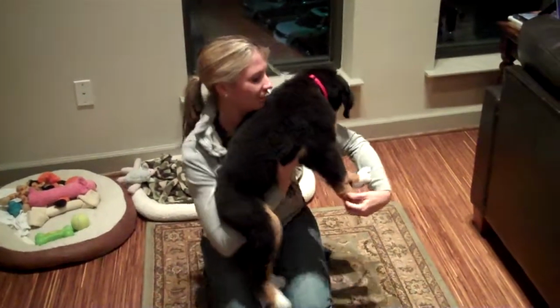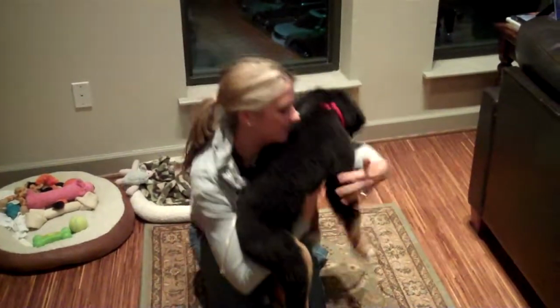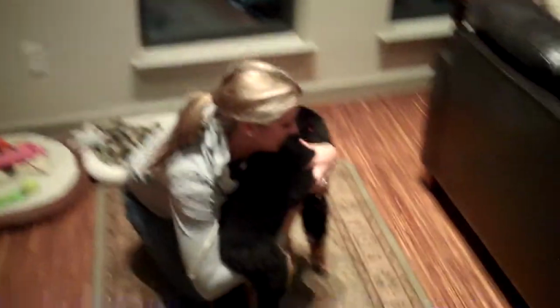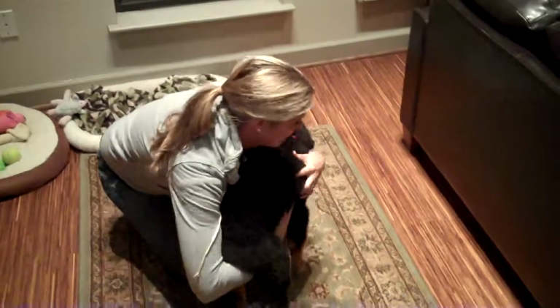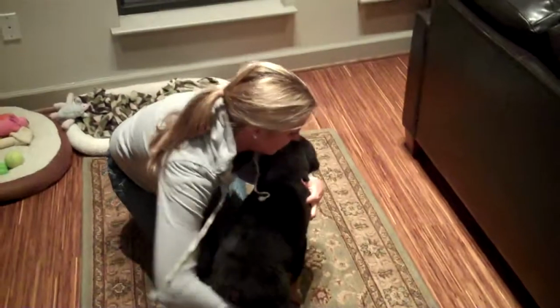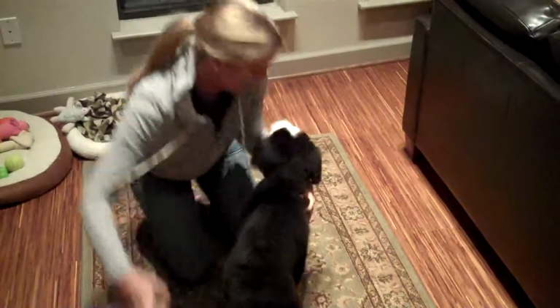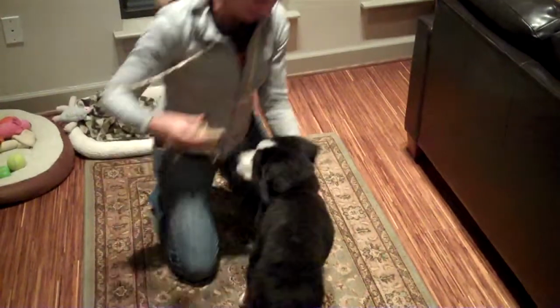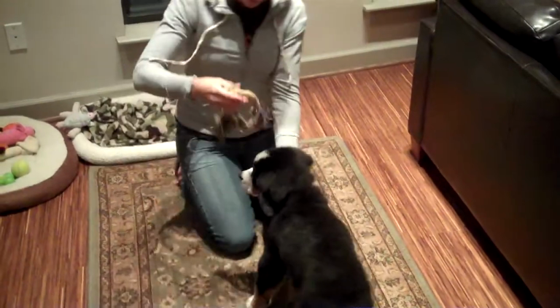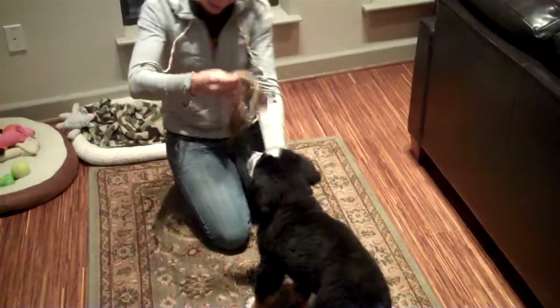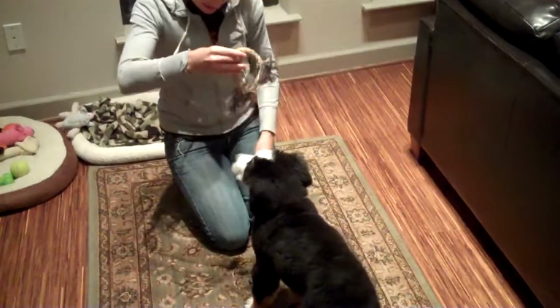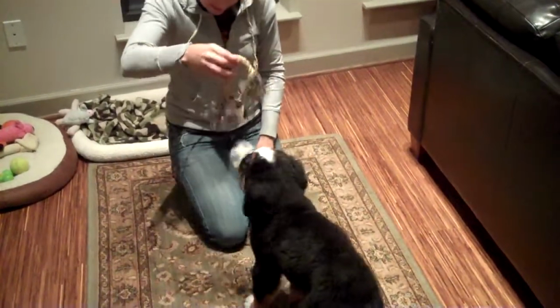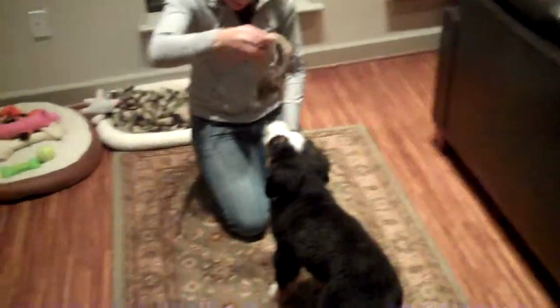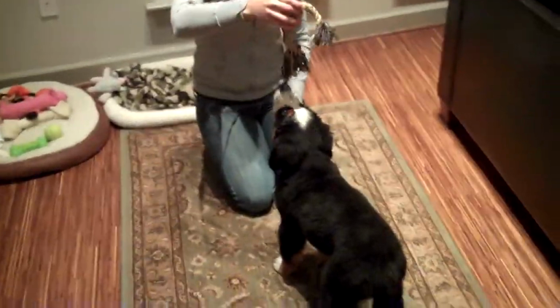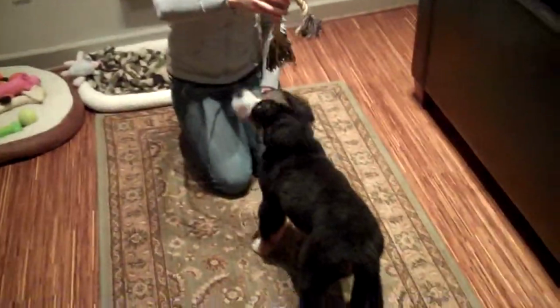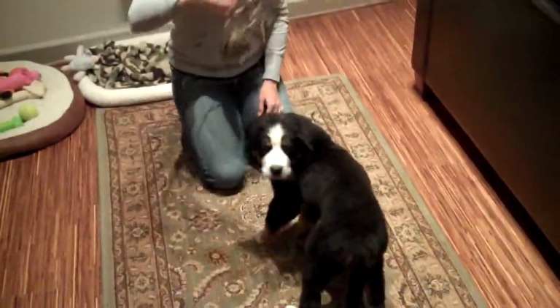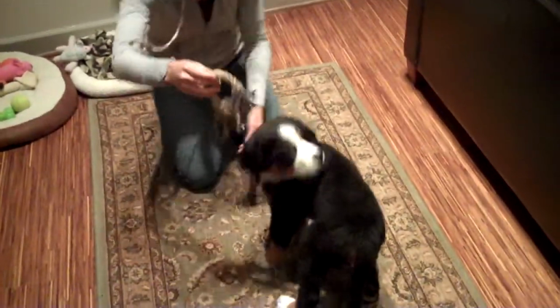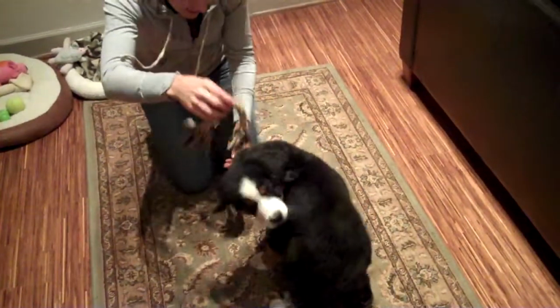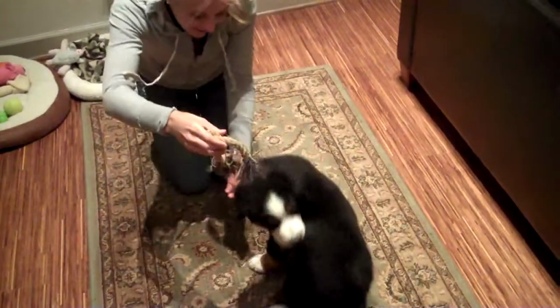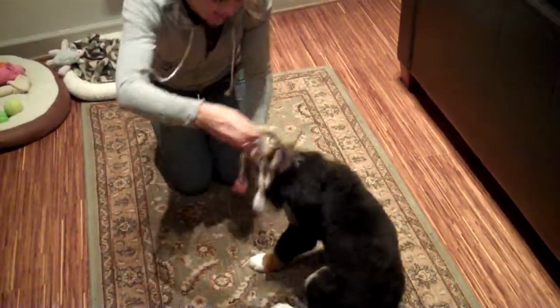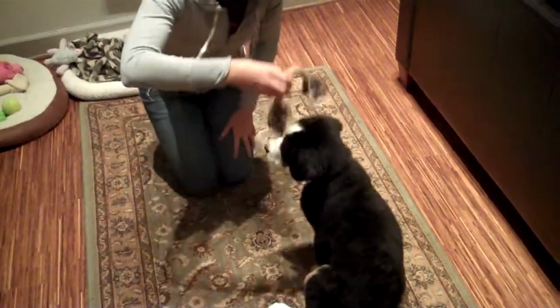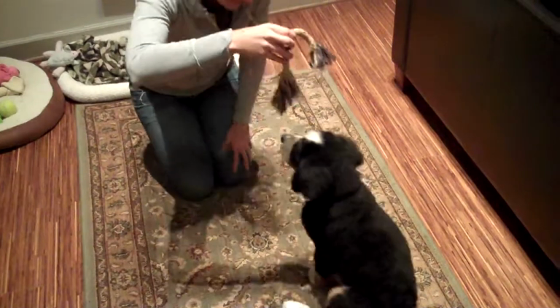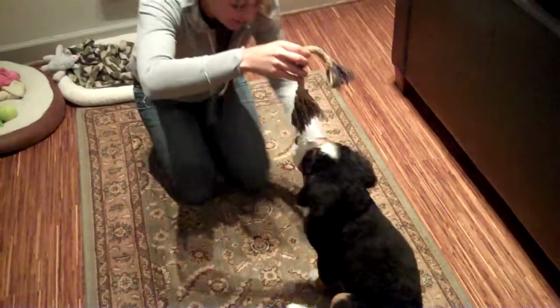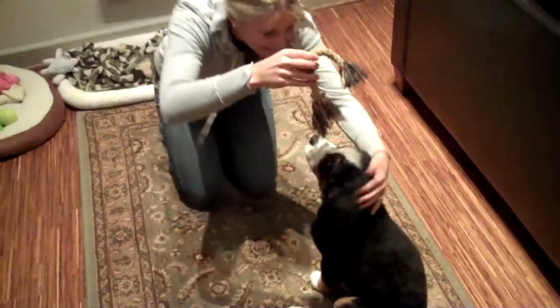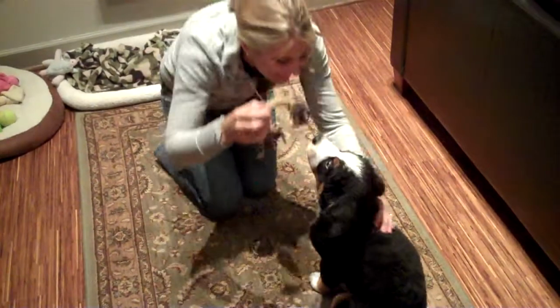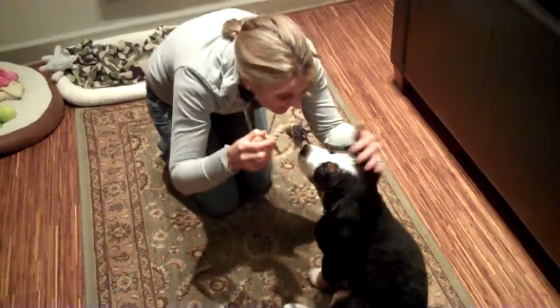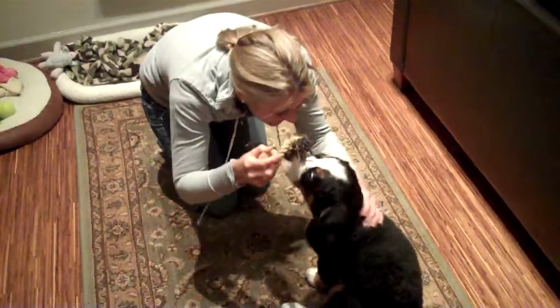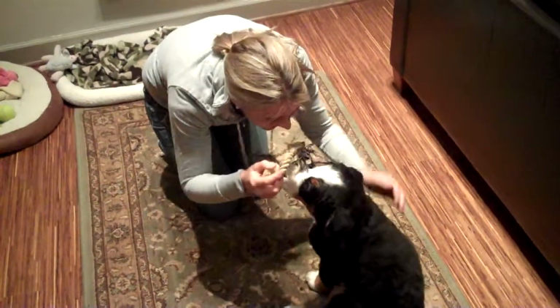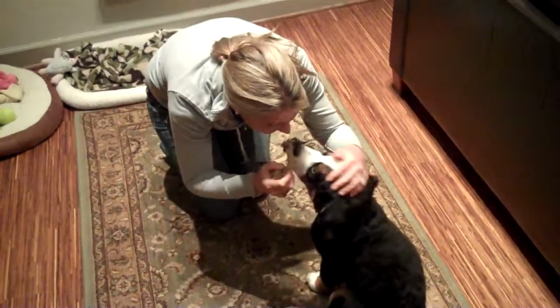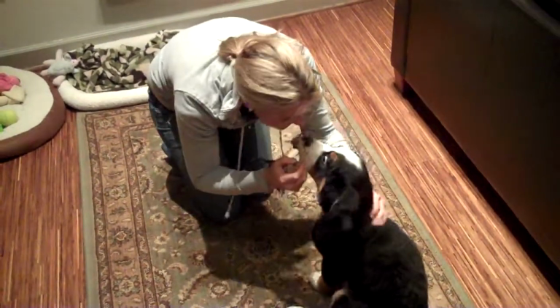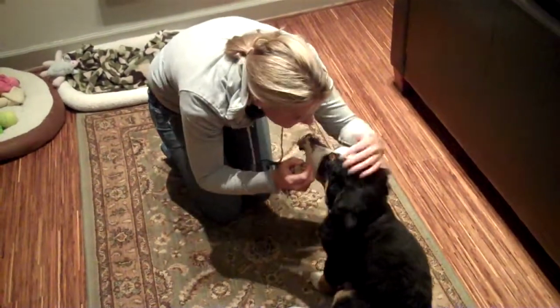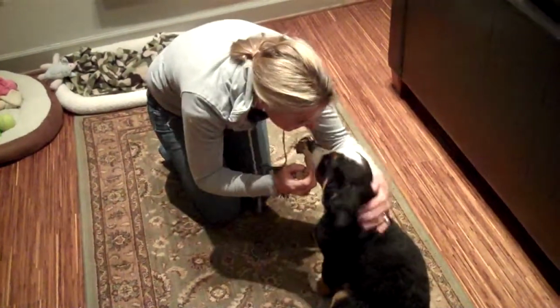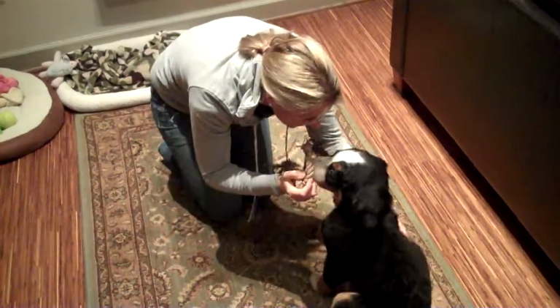Alright, Lucy! Lucy! Lucy! Lucy! Sit! Good girl! Good girl!